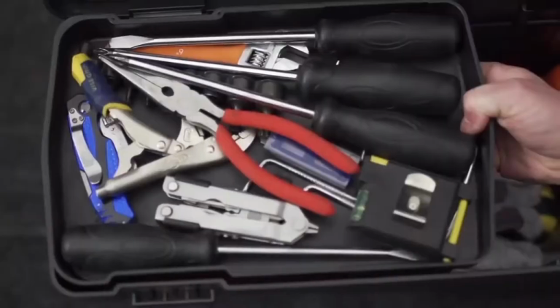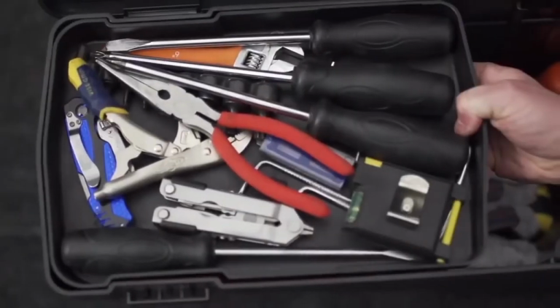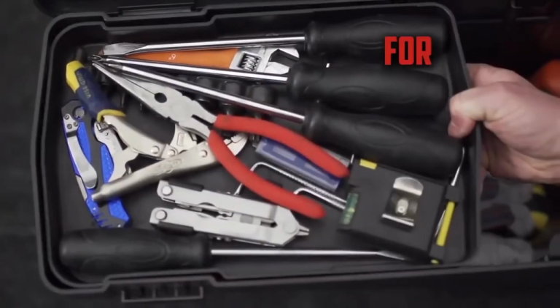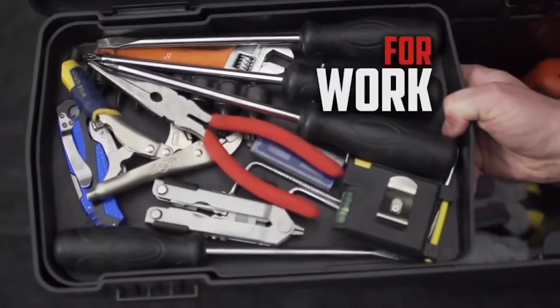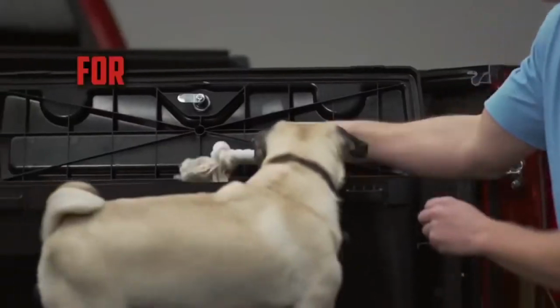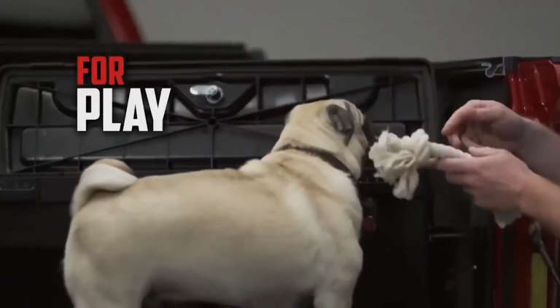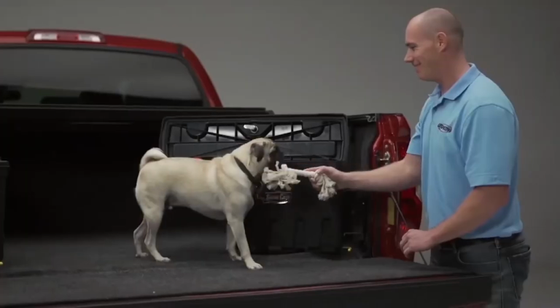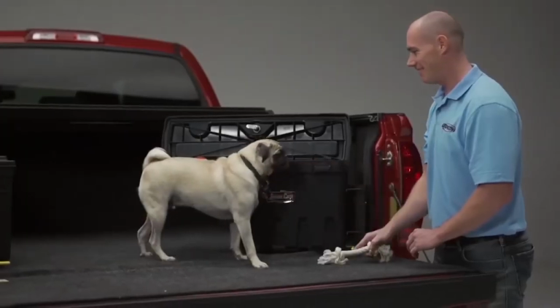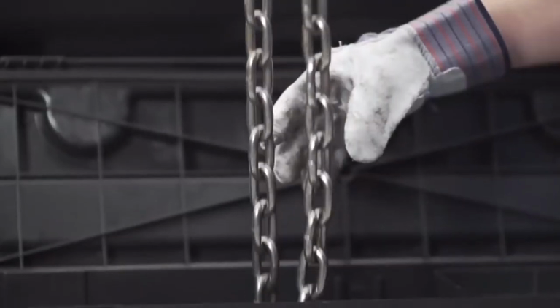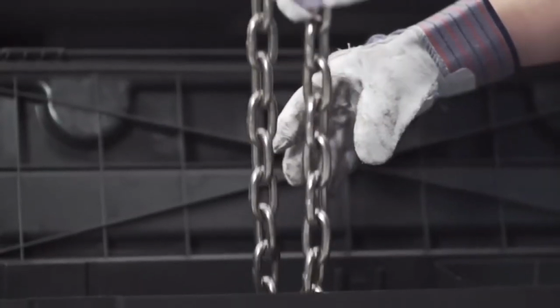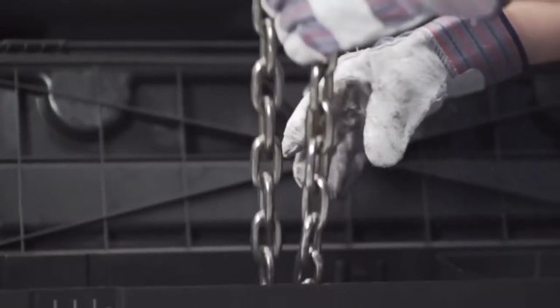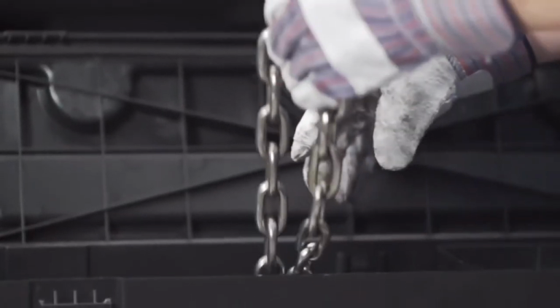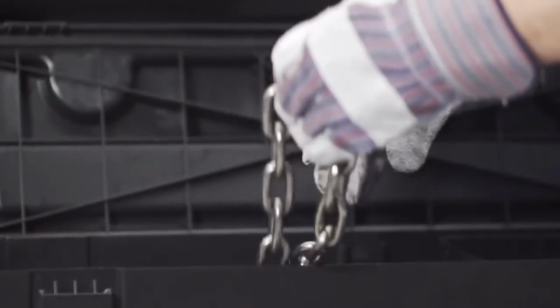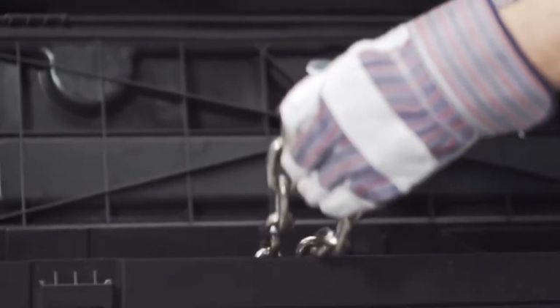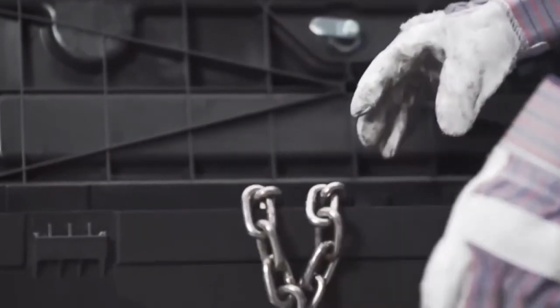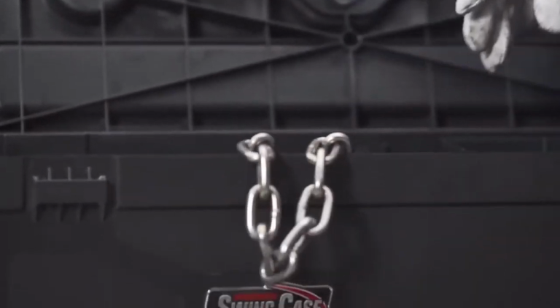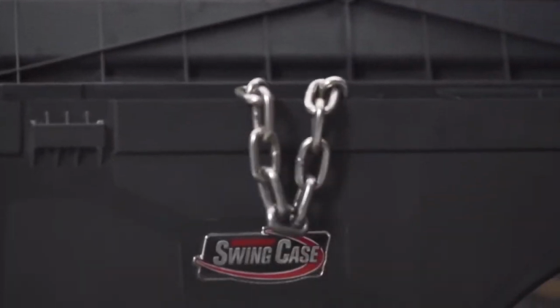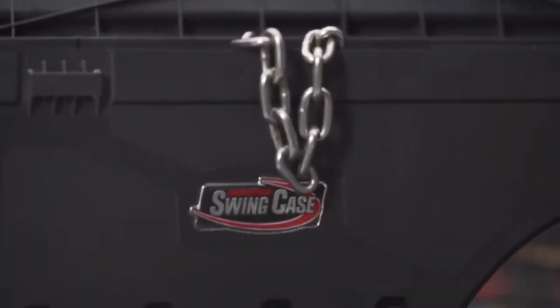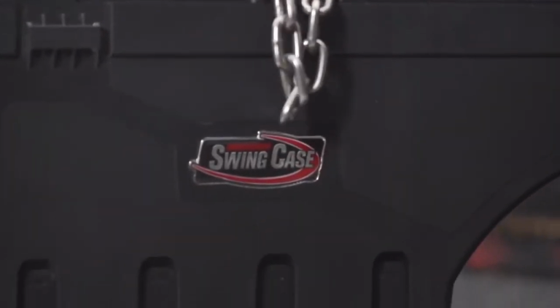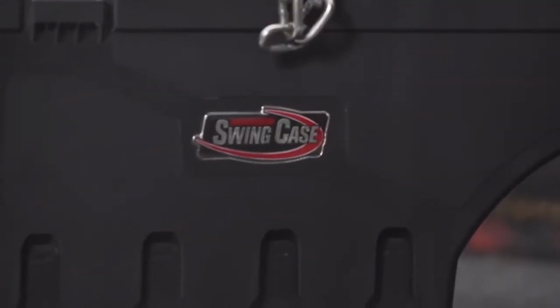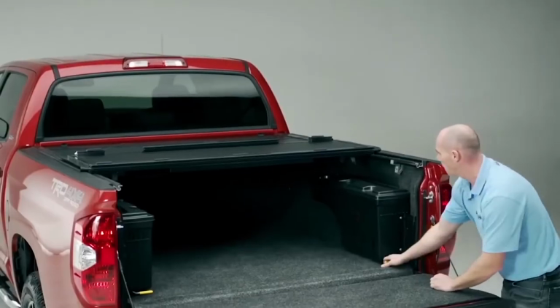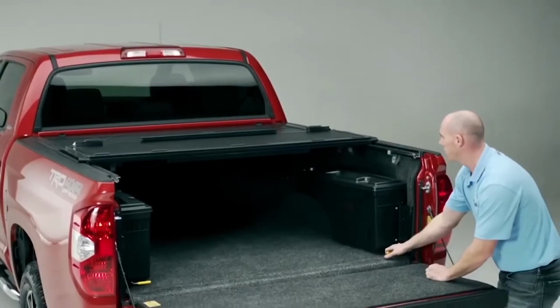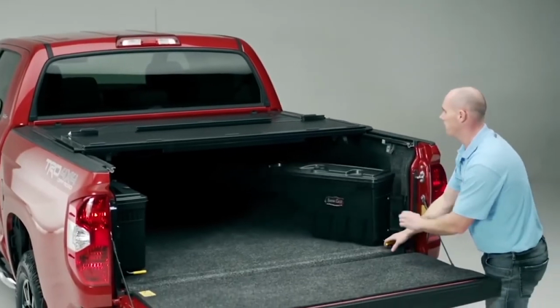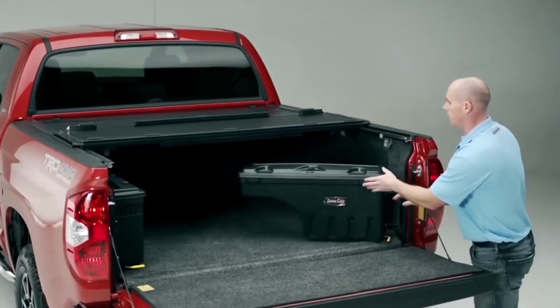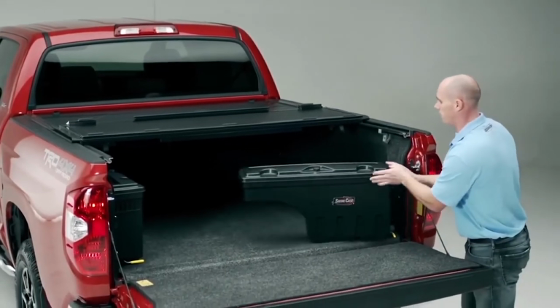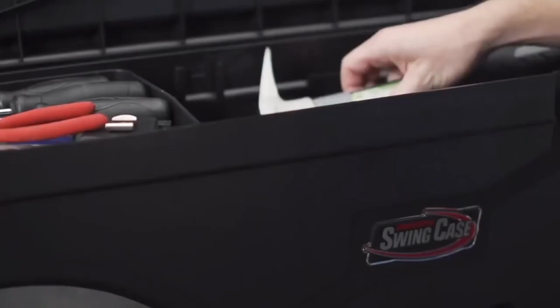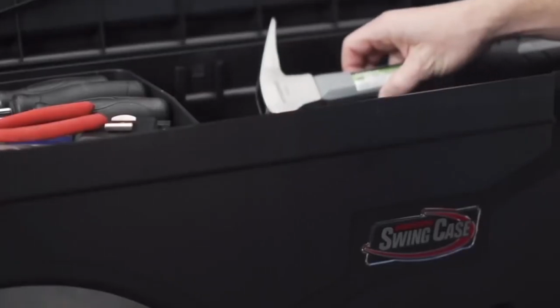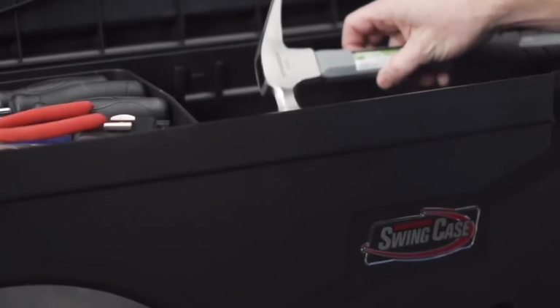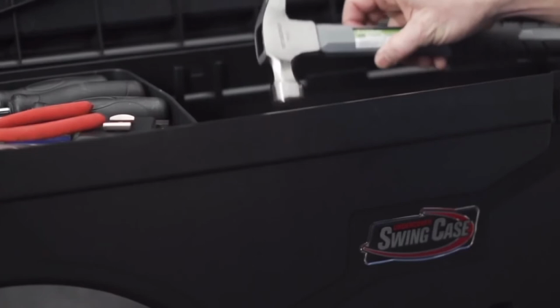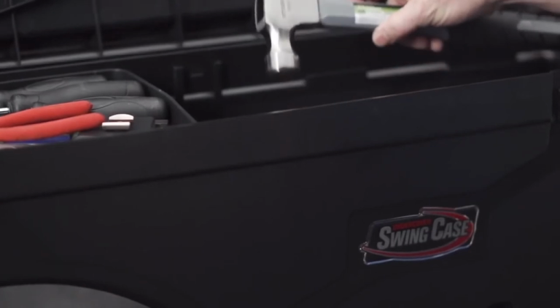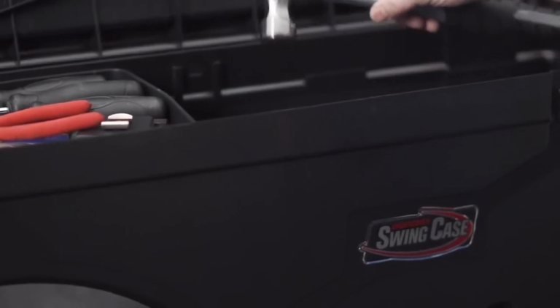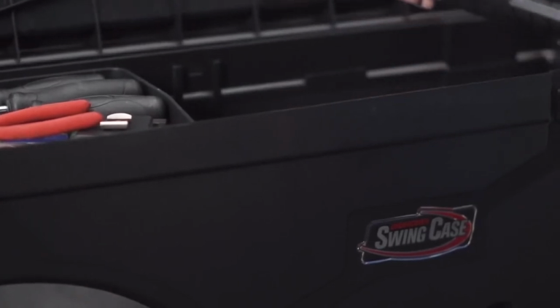Perfect for work, for play, or unexpected emergencies. Built for truck guys by truck guys. The days of sacrificing your tonneau for a toolbox are over.